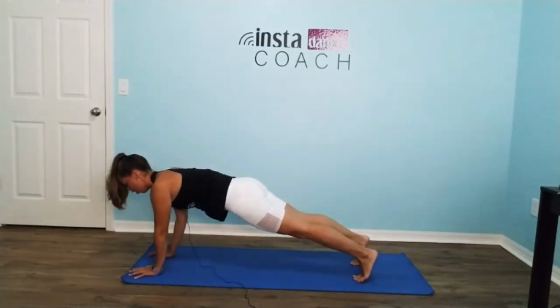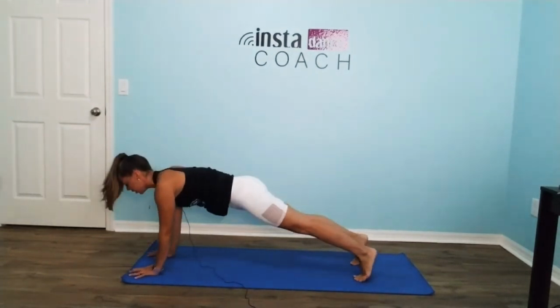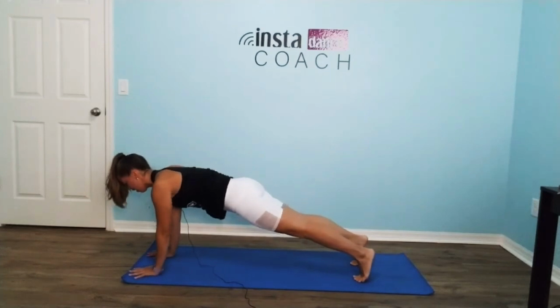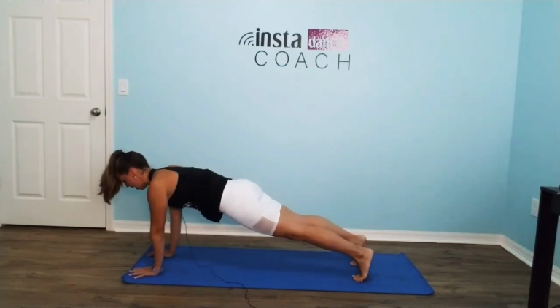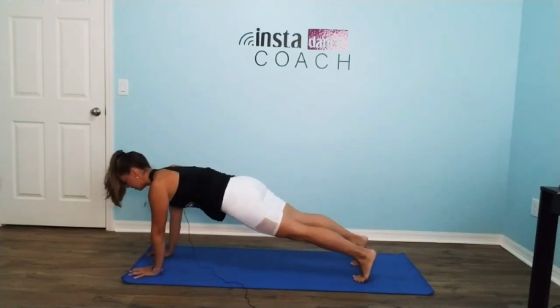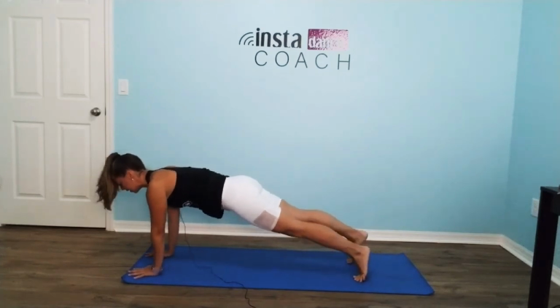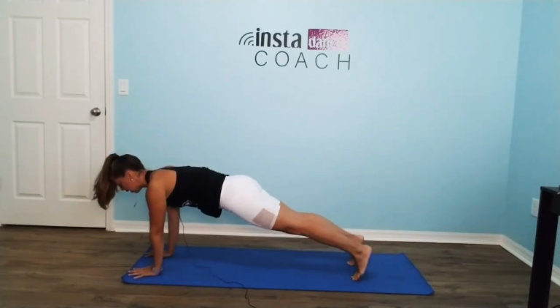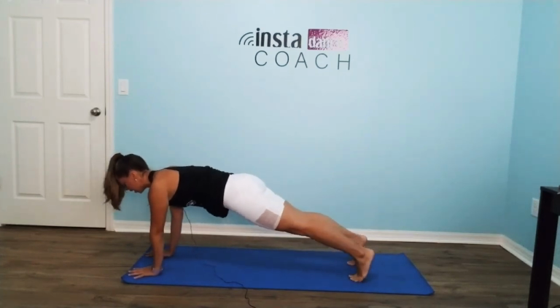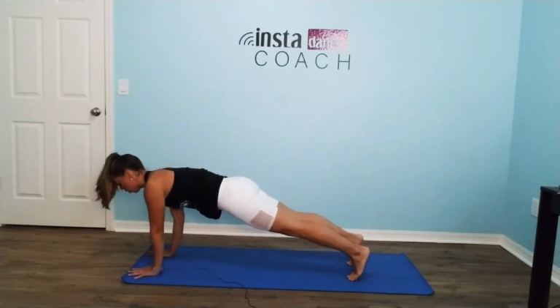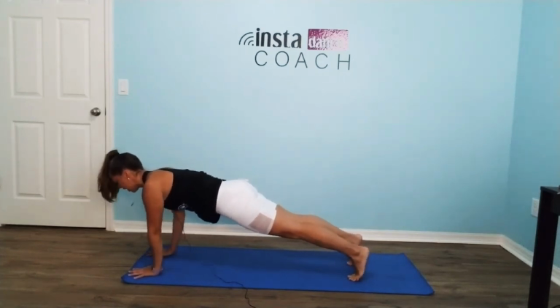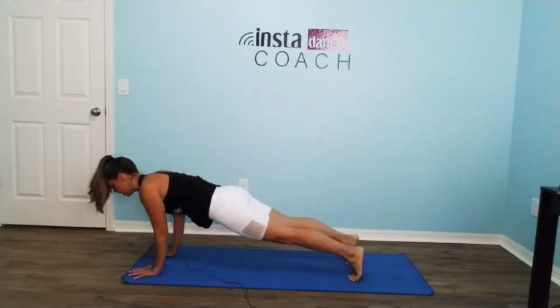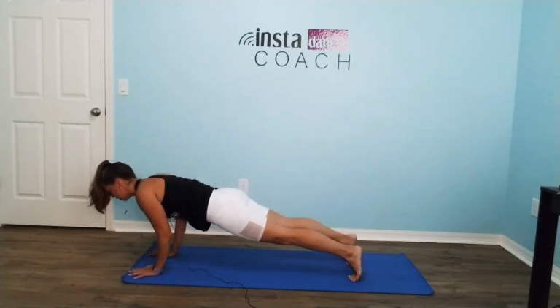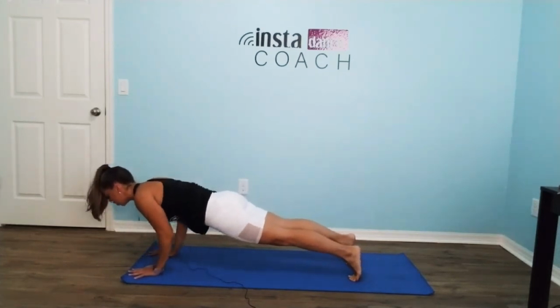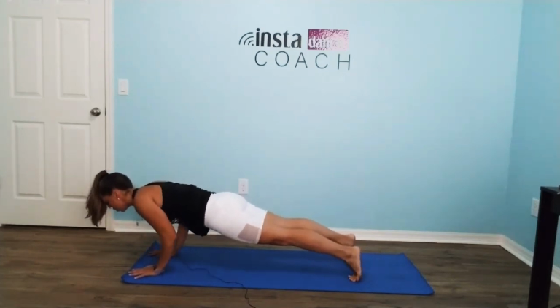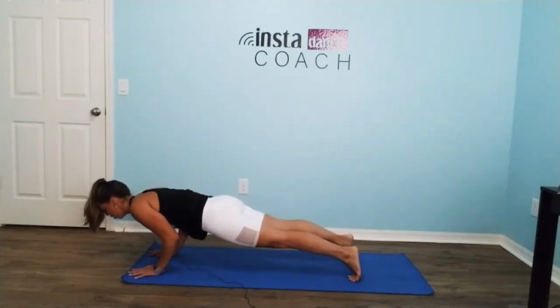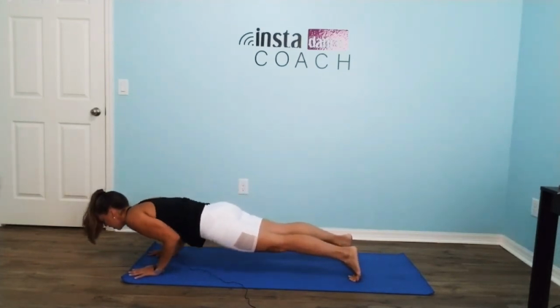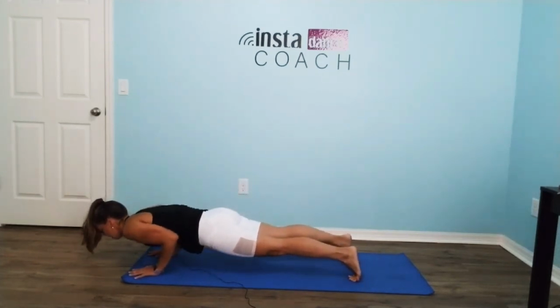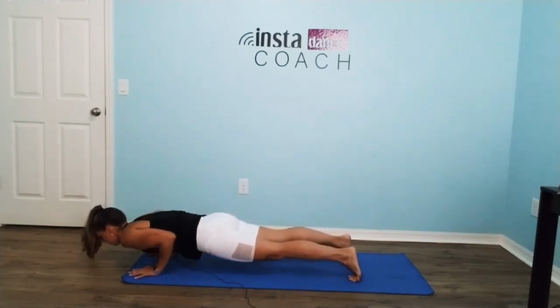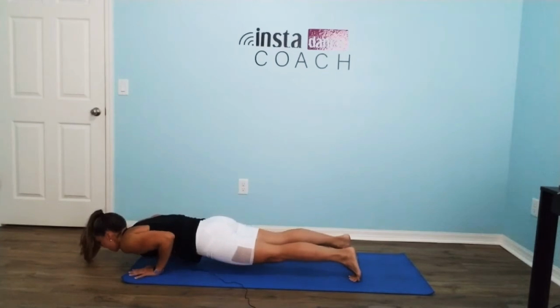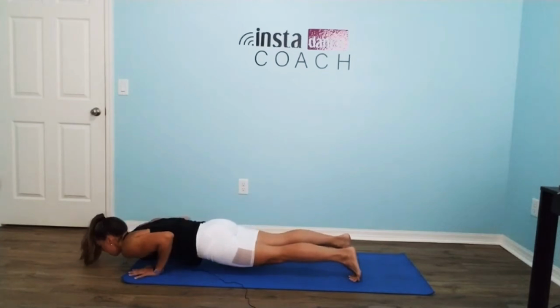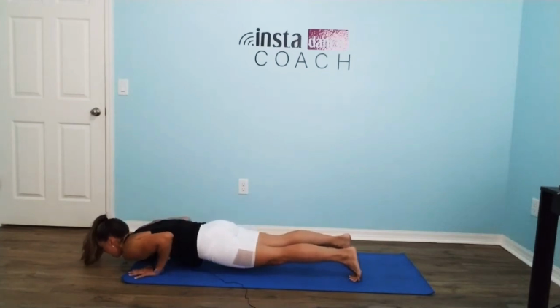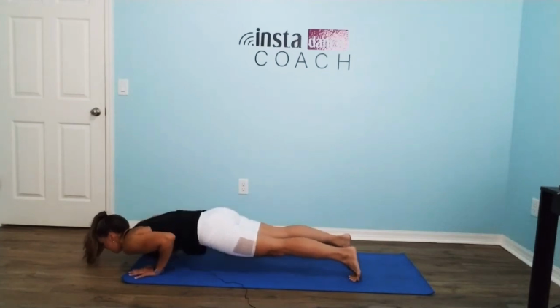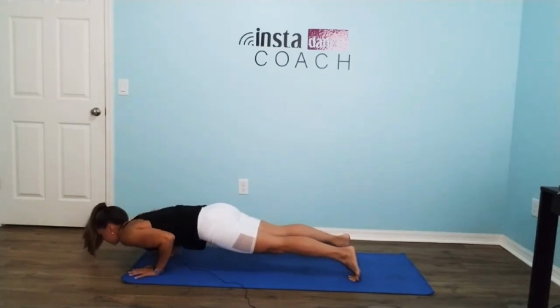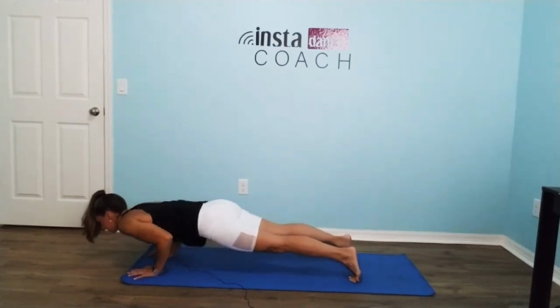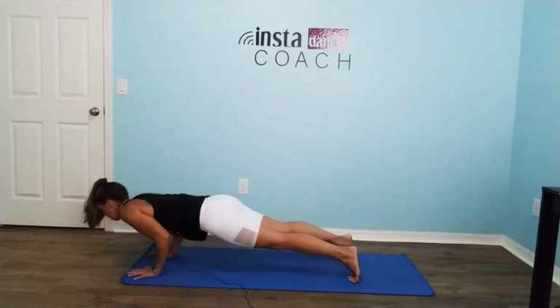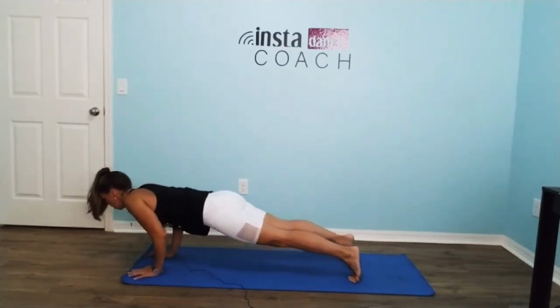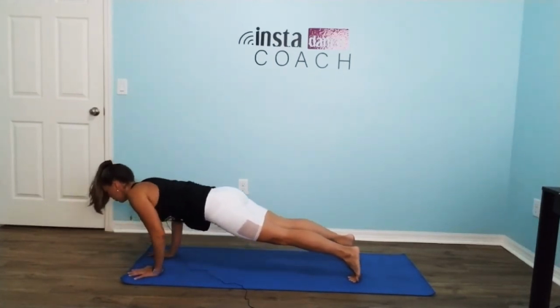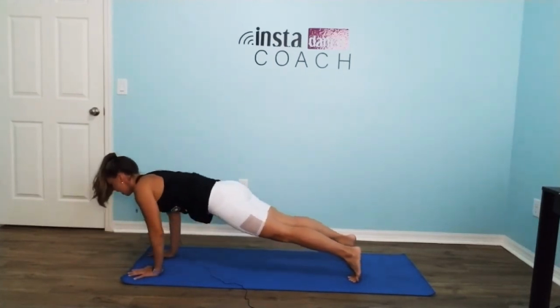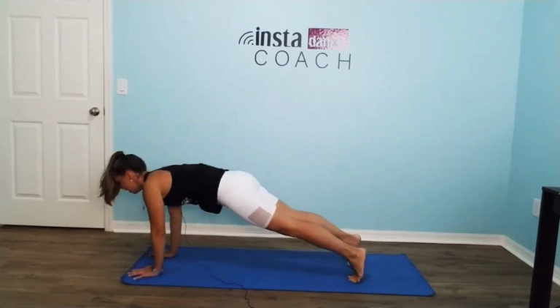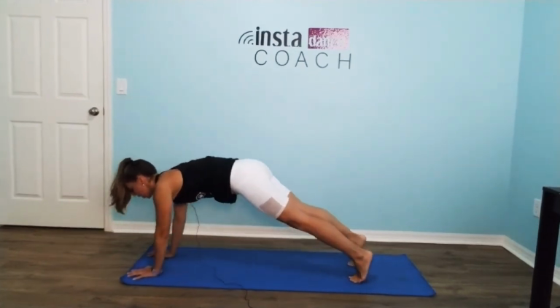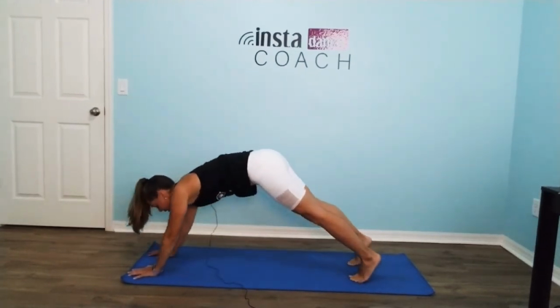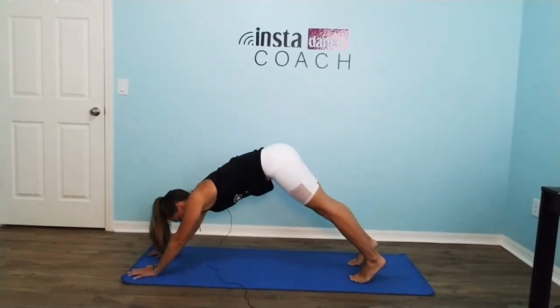Hold. Here we go — down, two, three, four. Up, two, three, four. Good job.